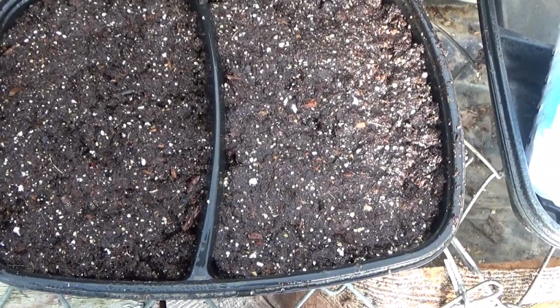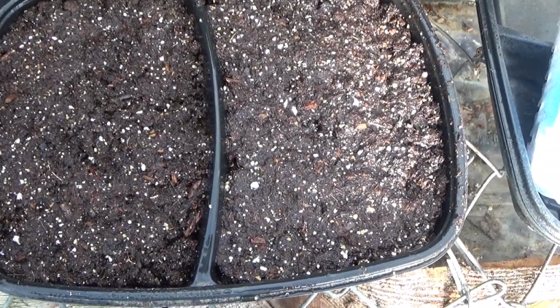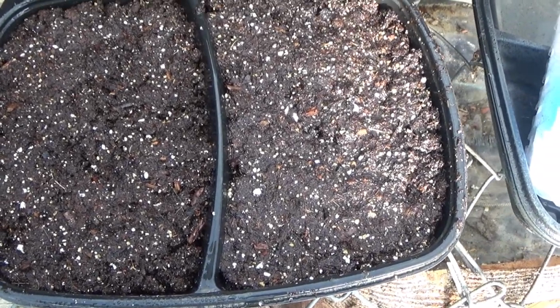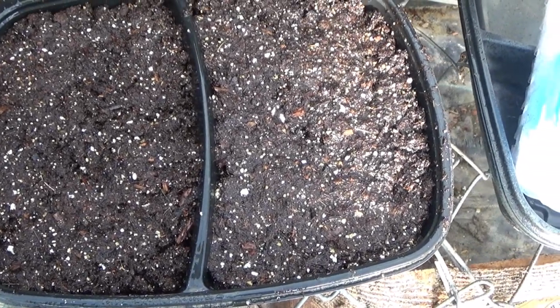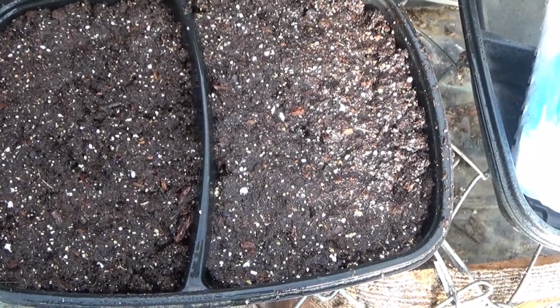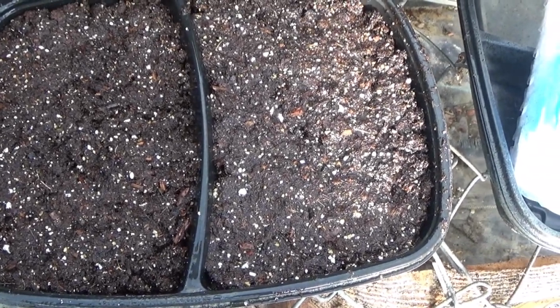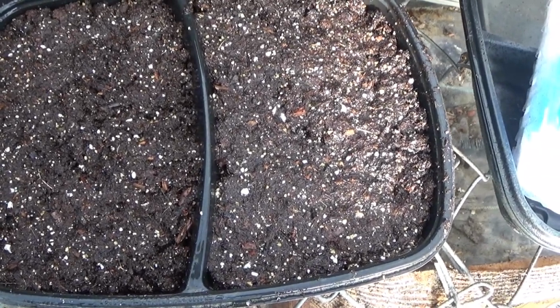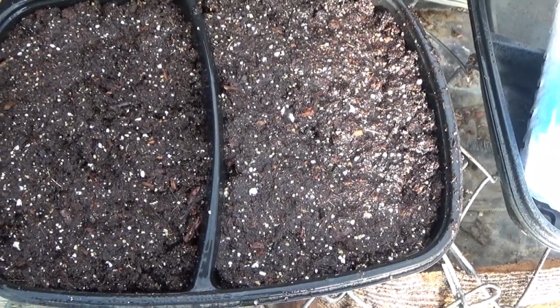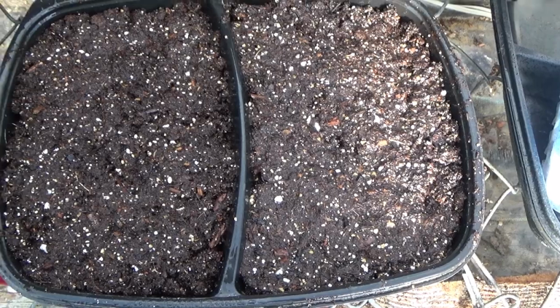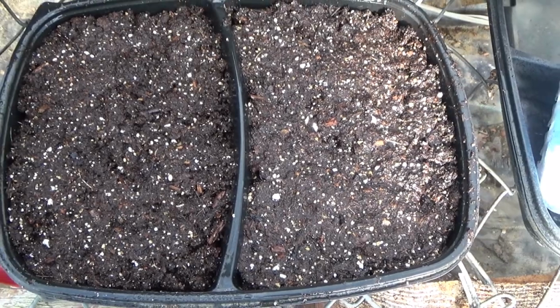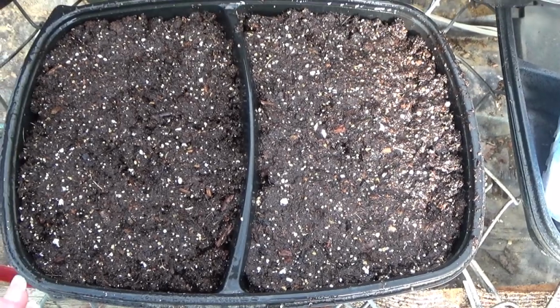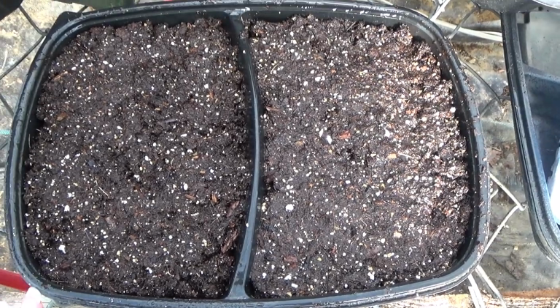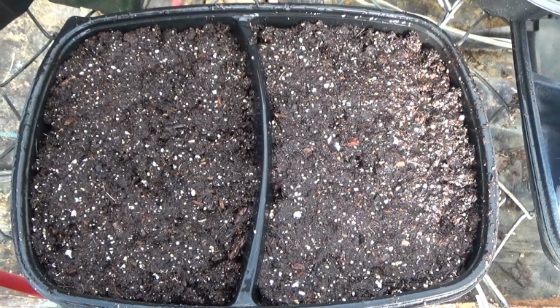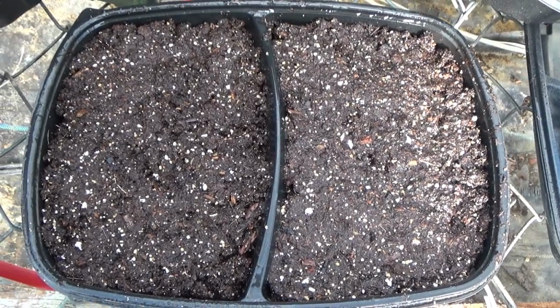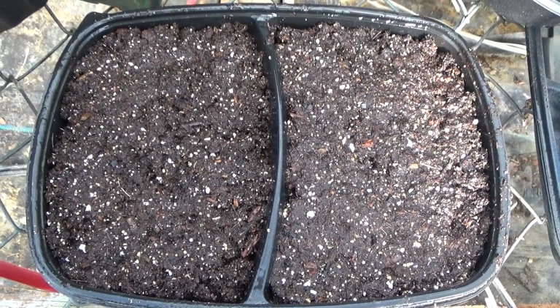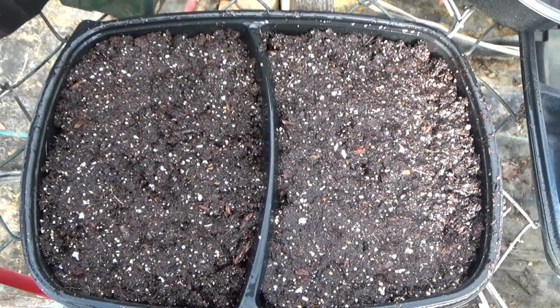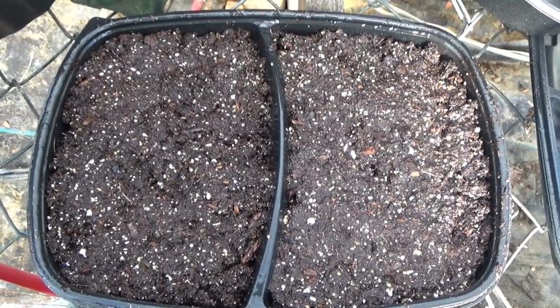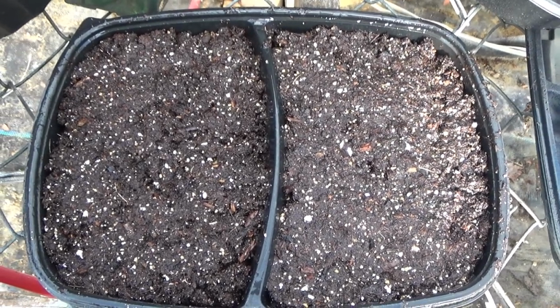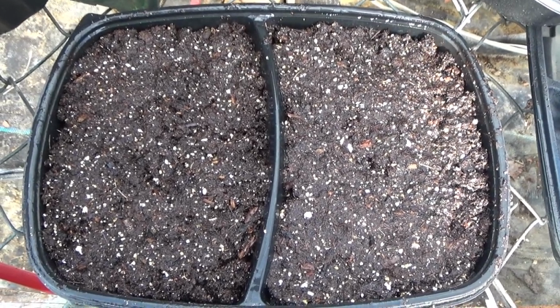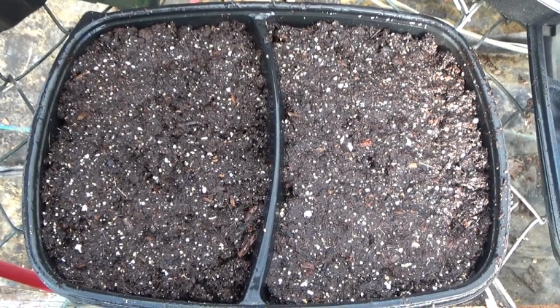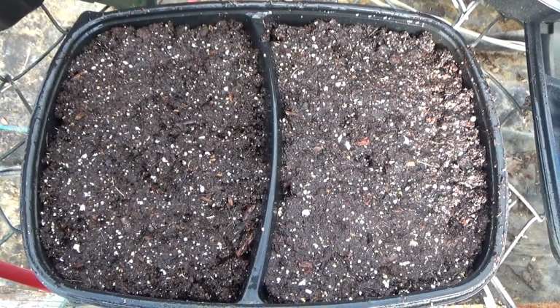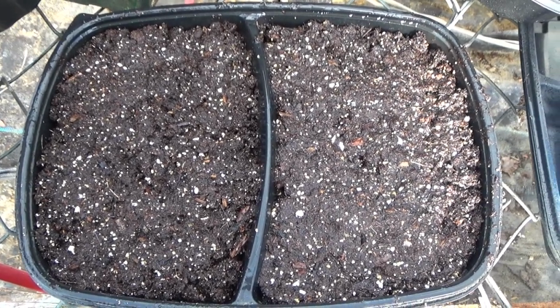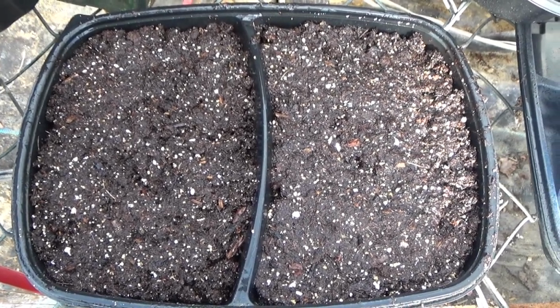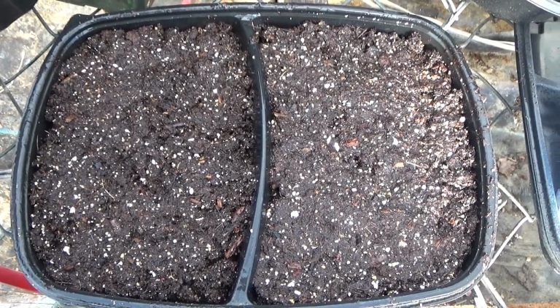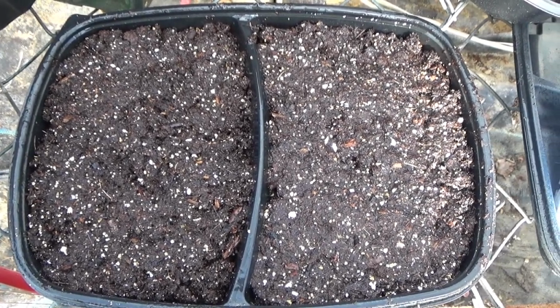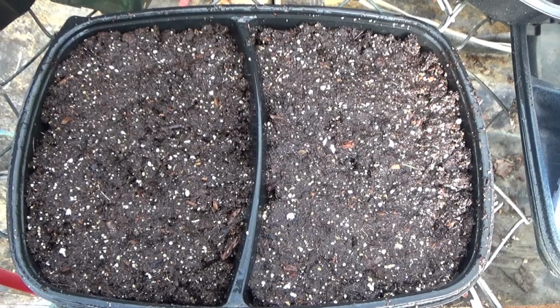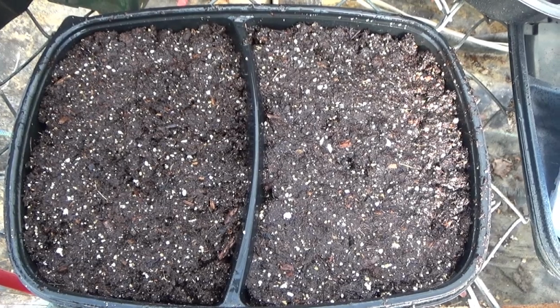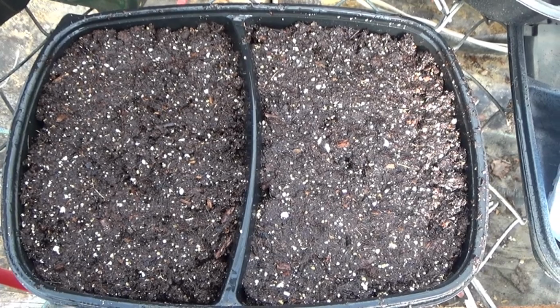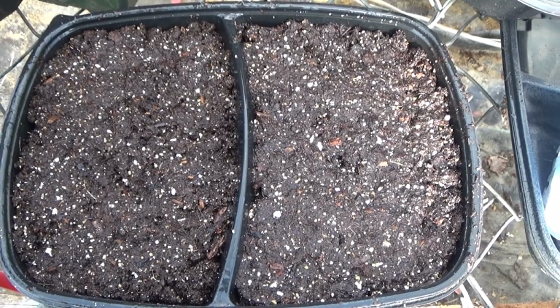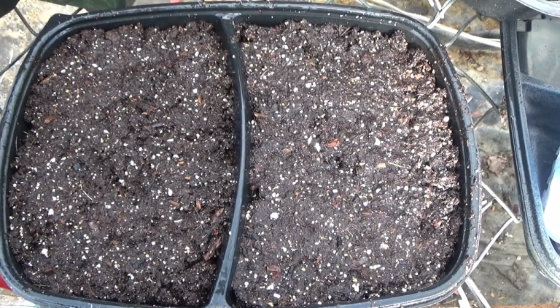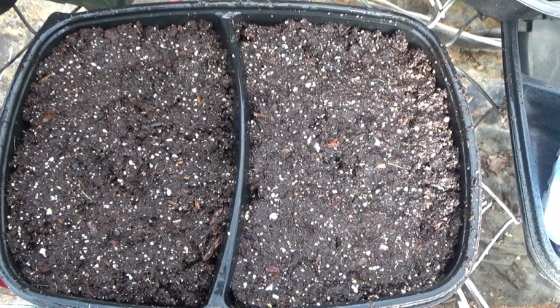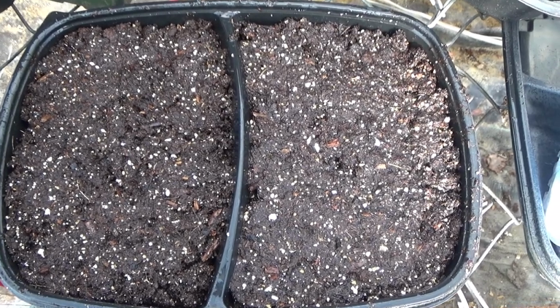I'm going to get this labeled so I know which one this is. And when they start germinating, I will come back and show you the seedlings.